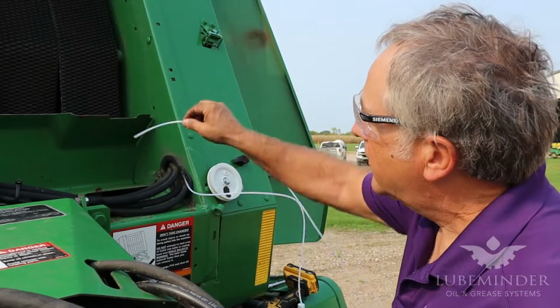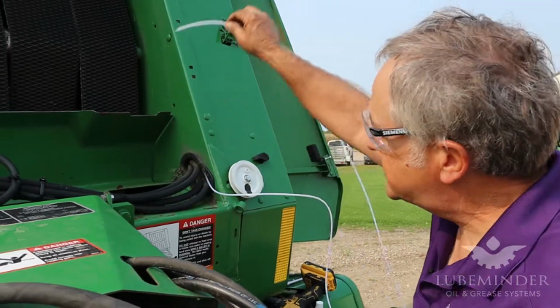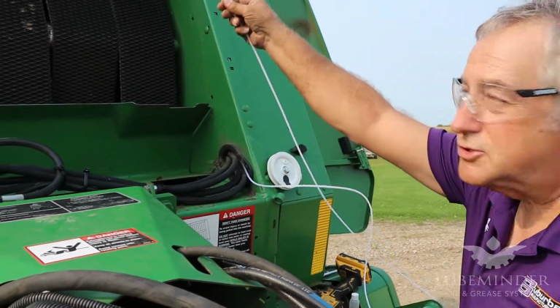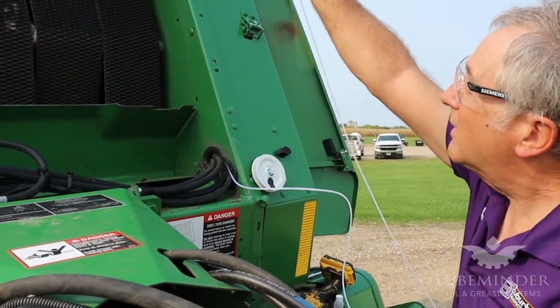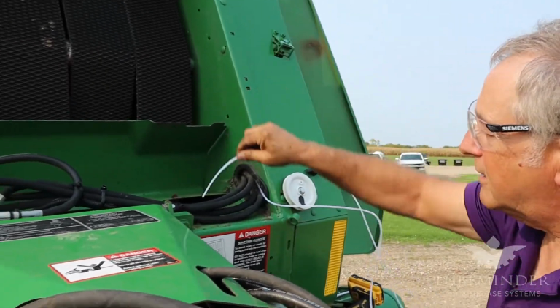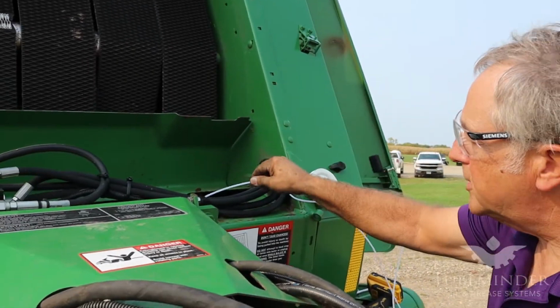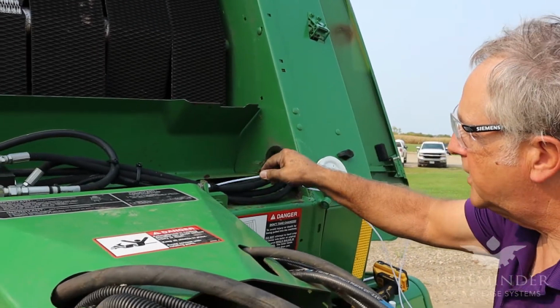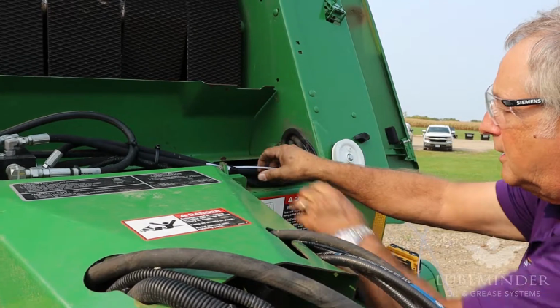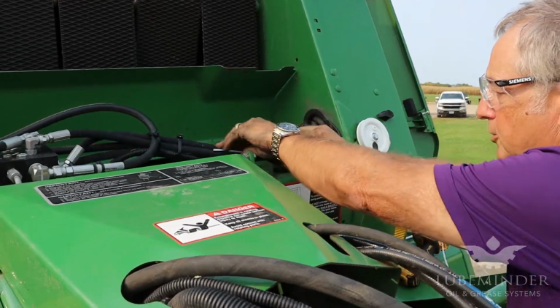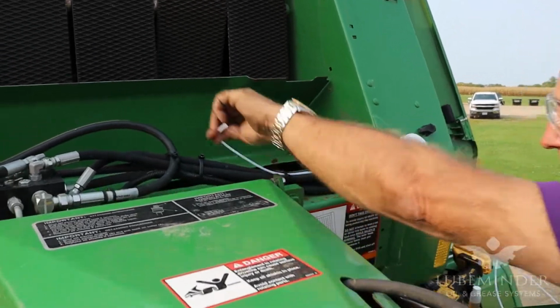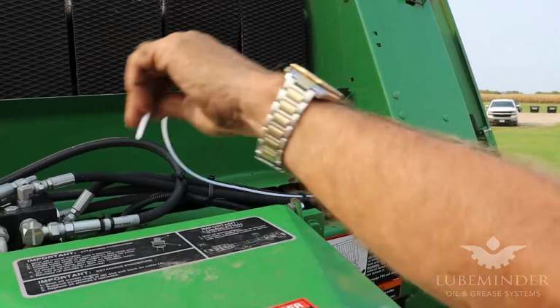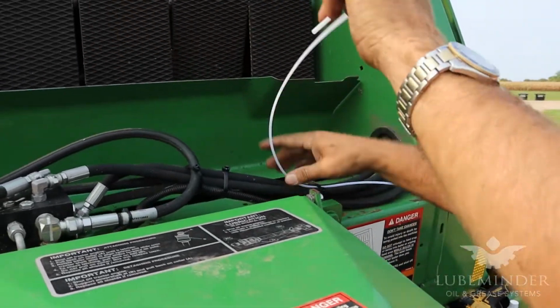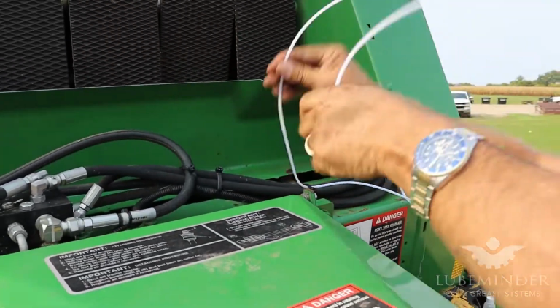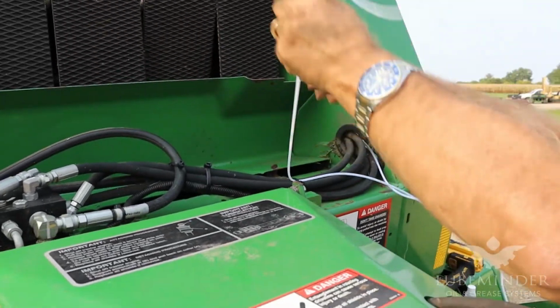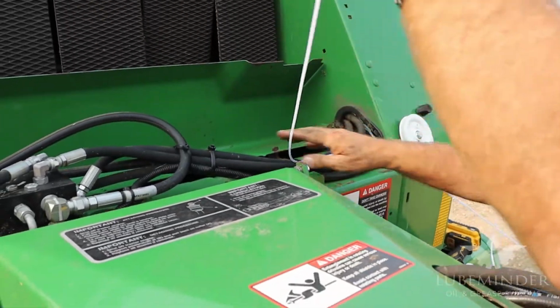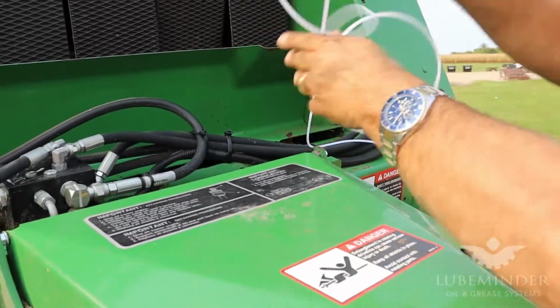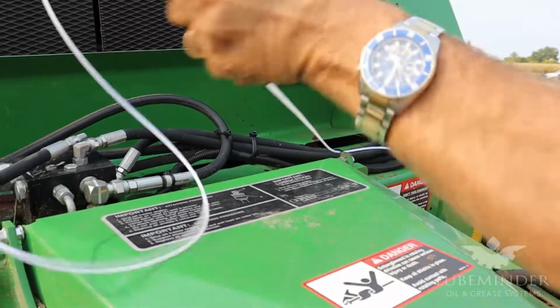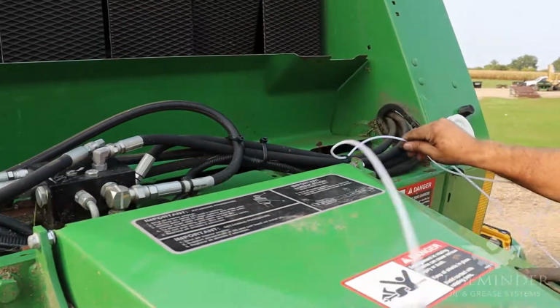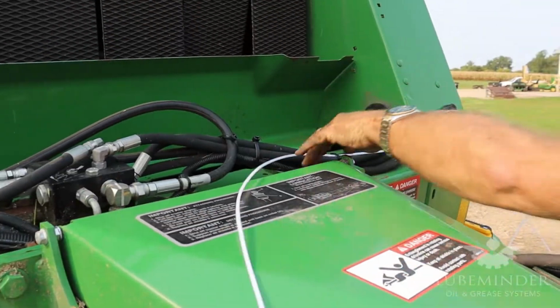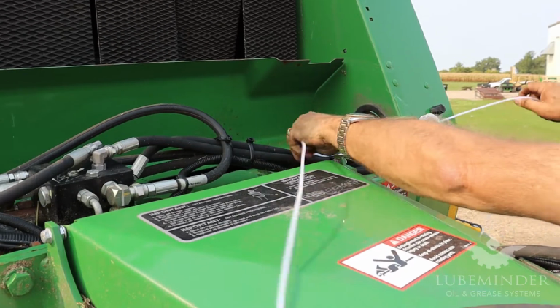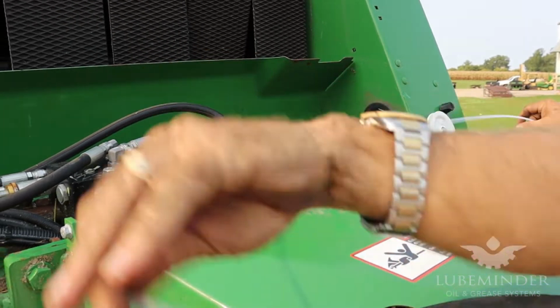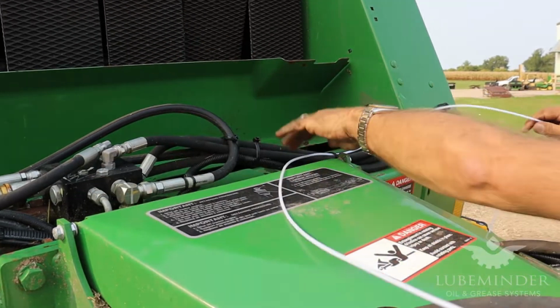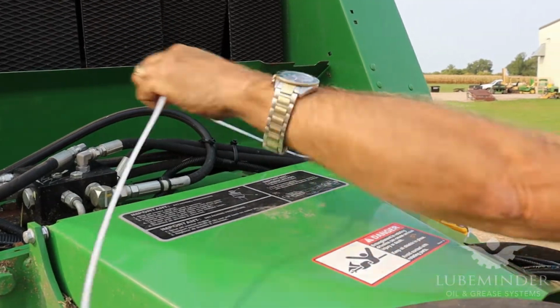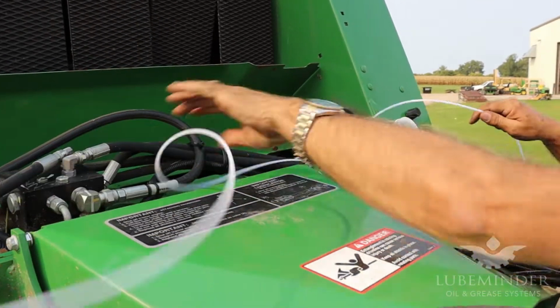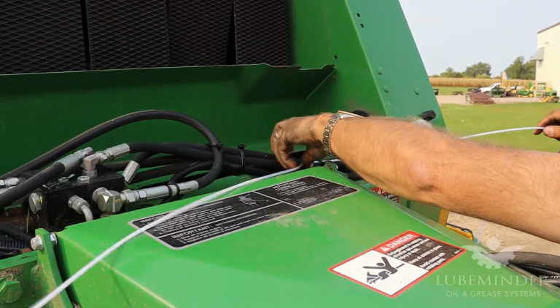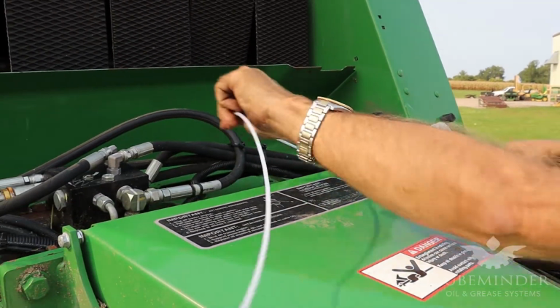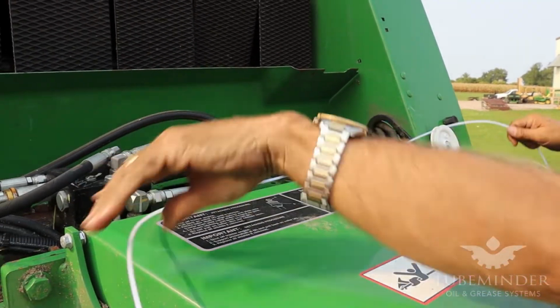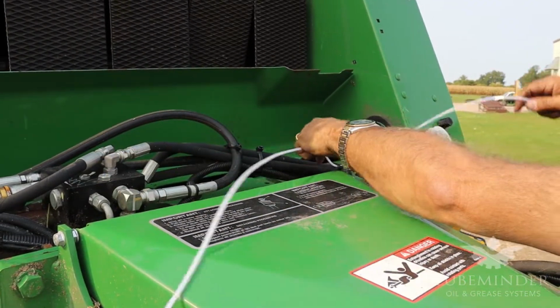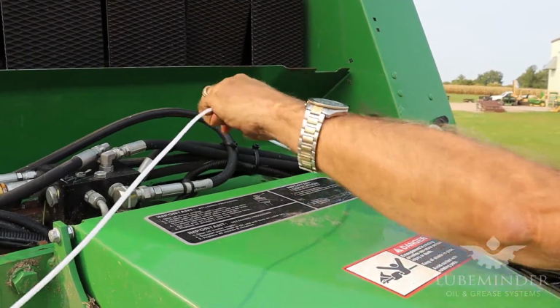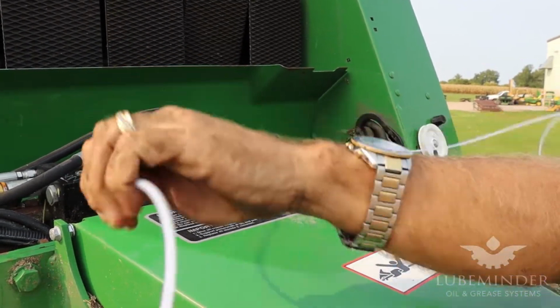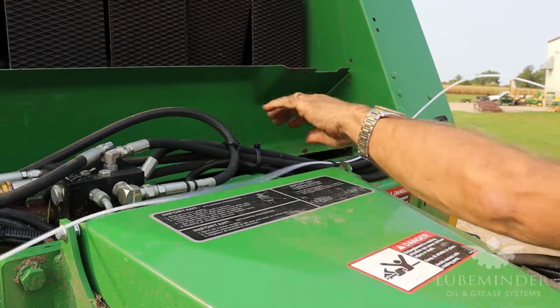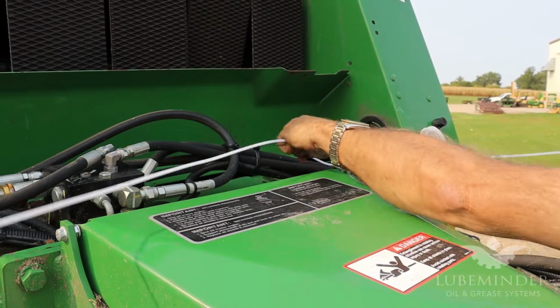This is the extension of that line on that high brush. I'm trying to use these existing lines as much as possible and just snaking this 5/32nds line back over to the pump.